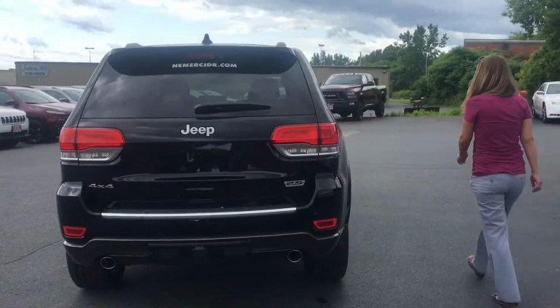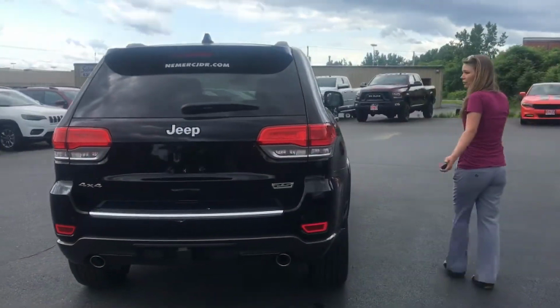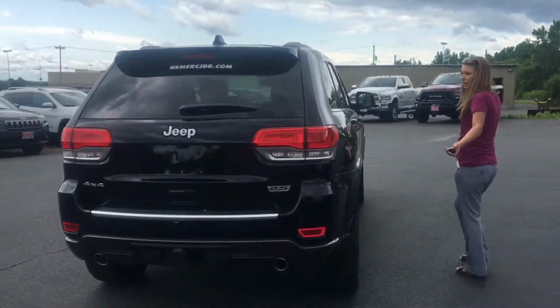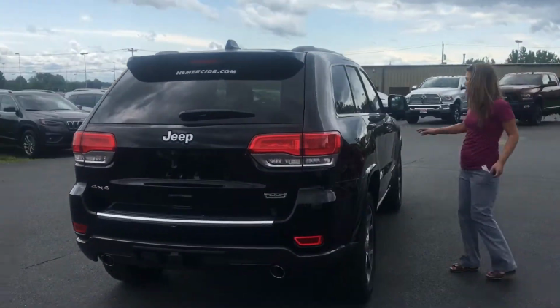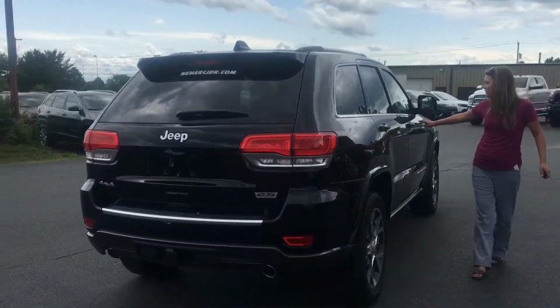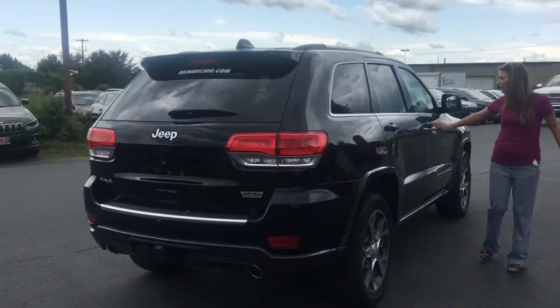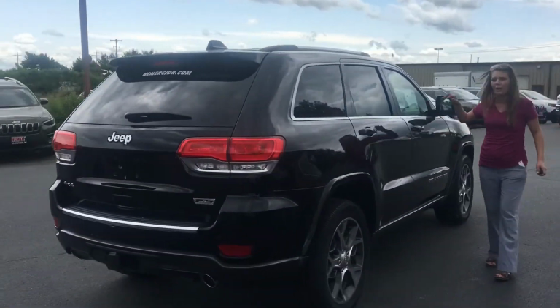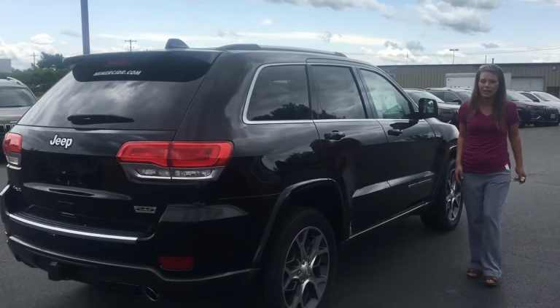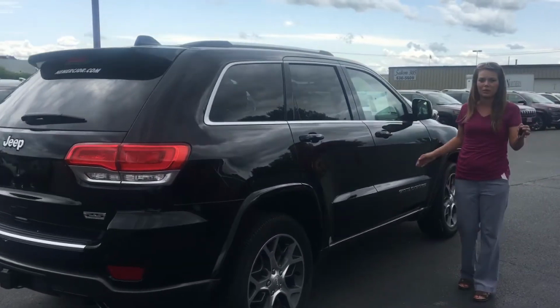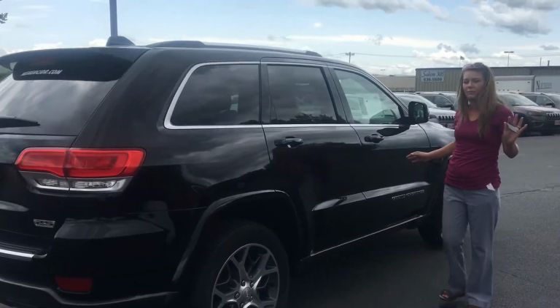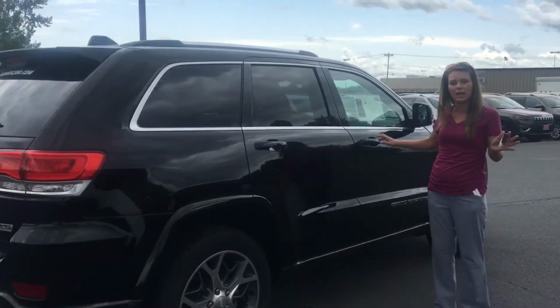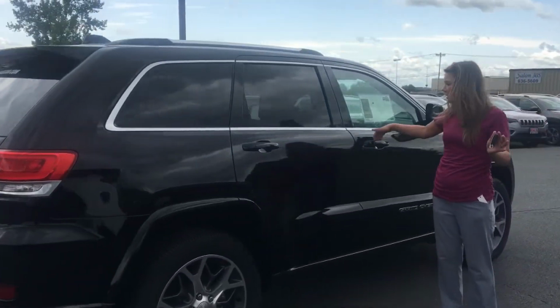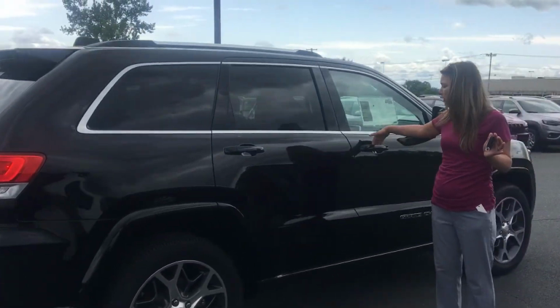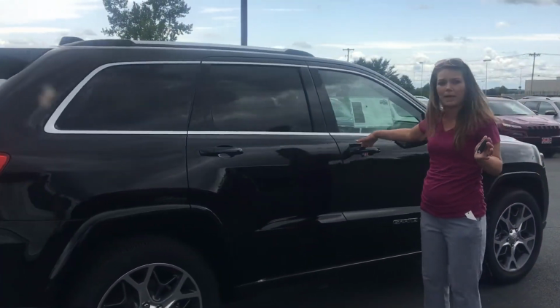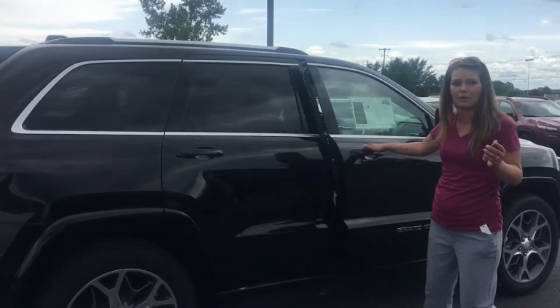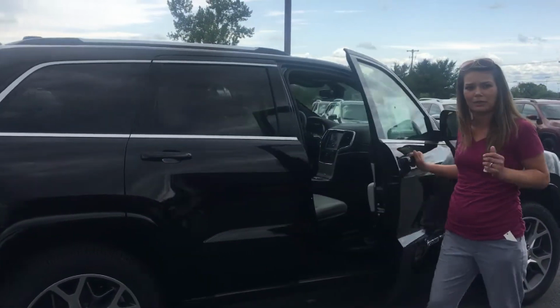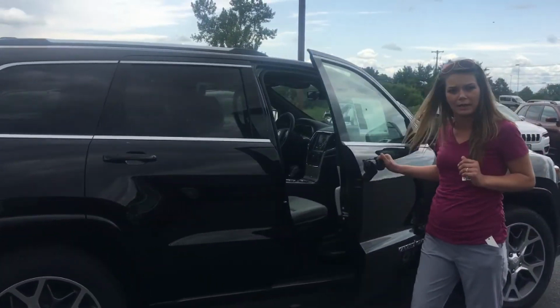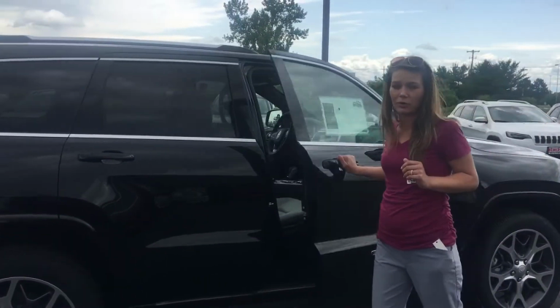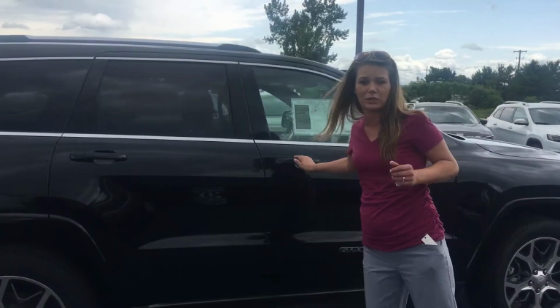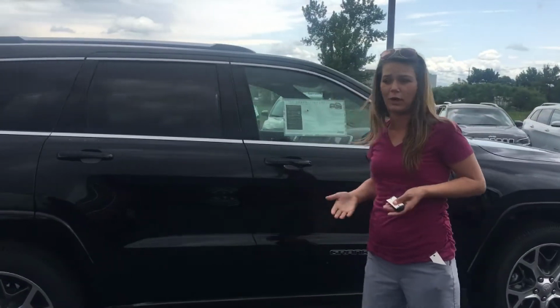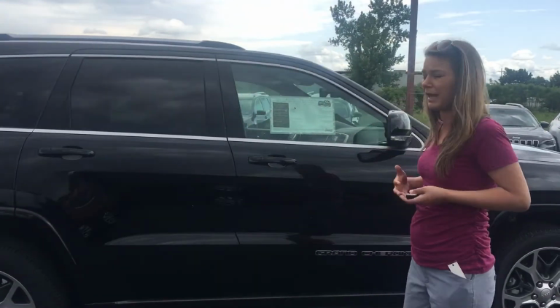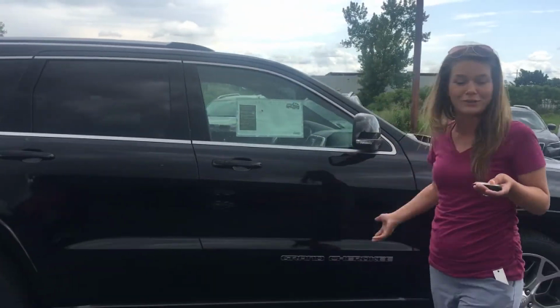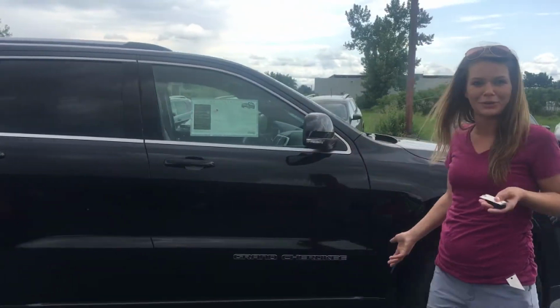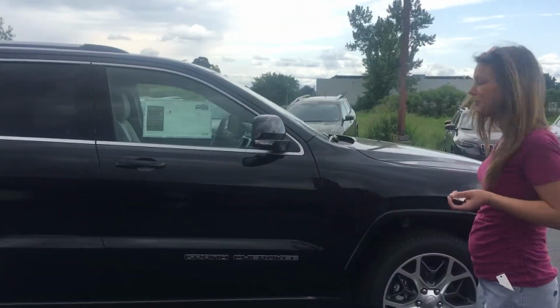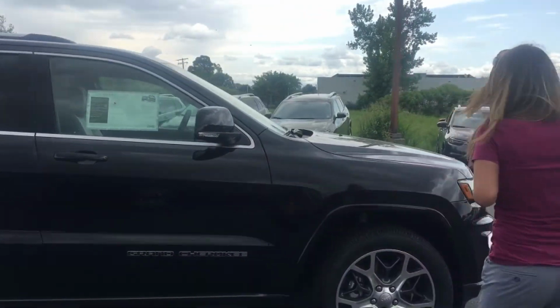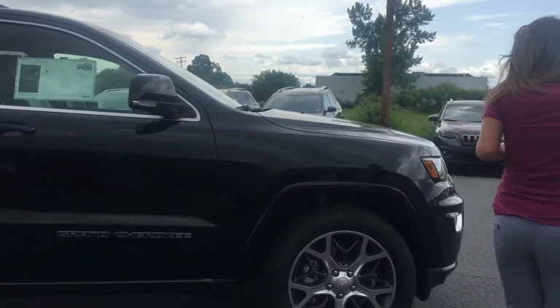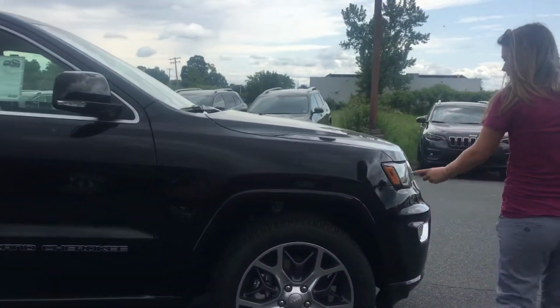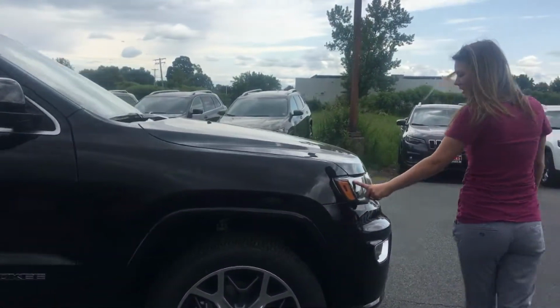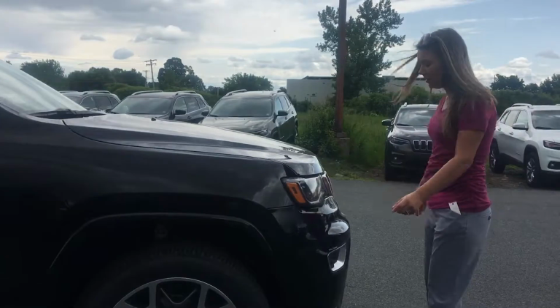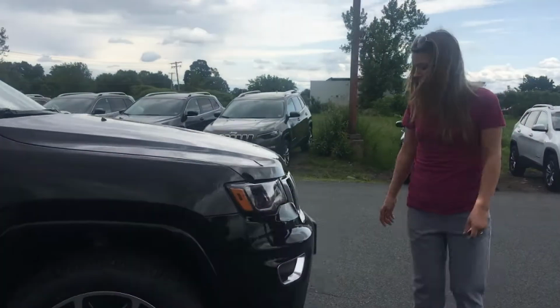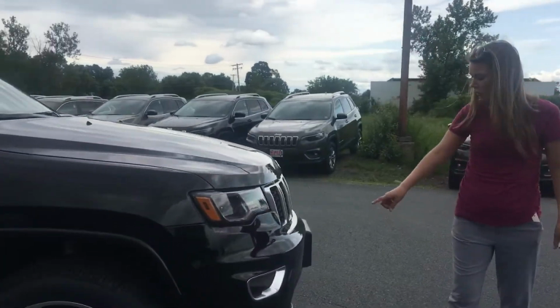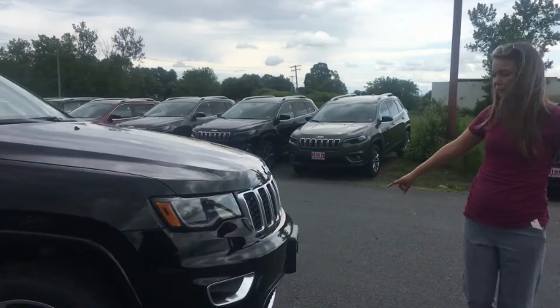It does have your keyless entry as well, so you can lock it from the outside. As long as the key fob is on you, you just put your hand behind it and it'll unlock so you can get in. Really great feature if you can't ever find your keys or your key fob. It does have LED lights as well, and it's got your tow hooks in the front.